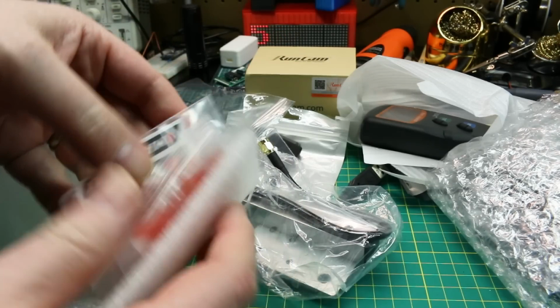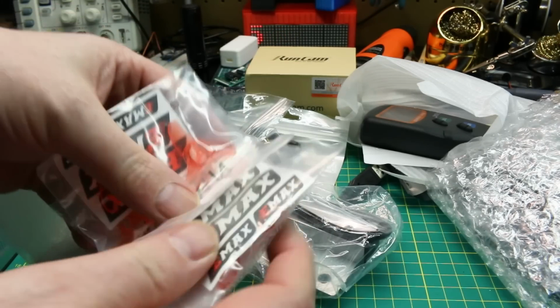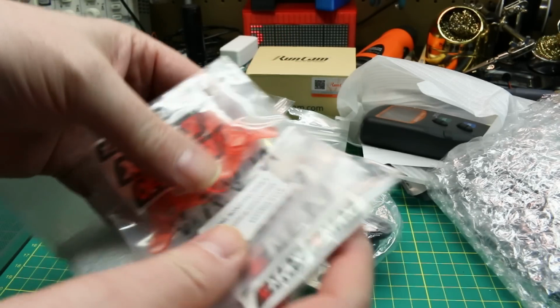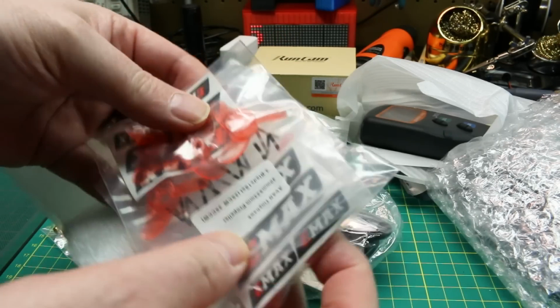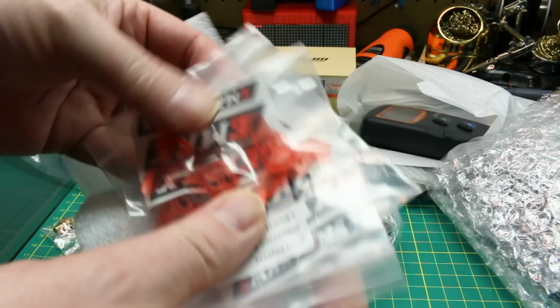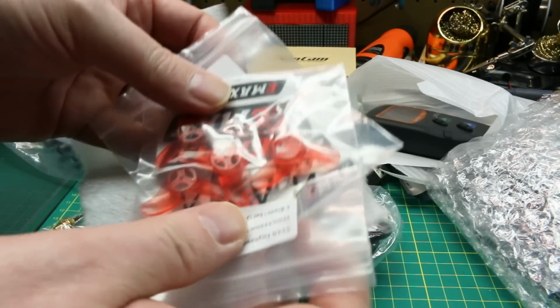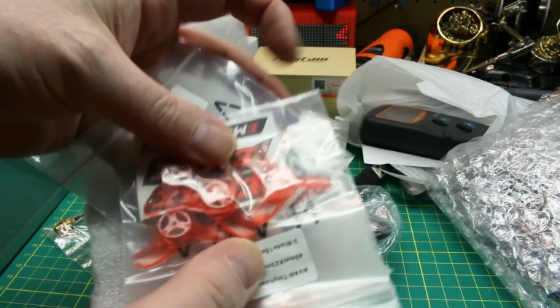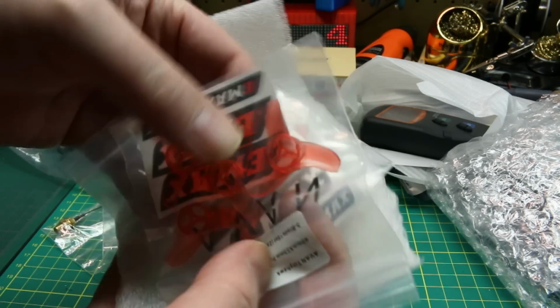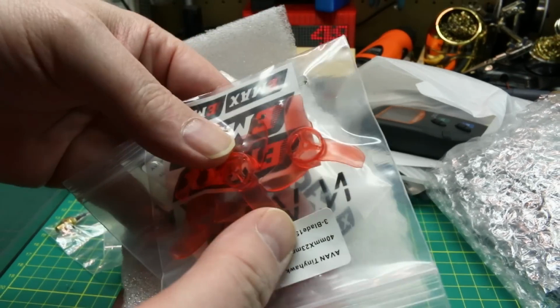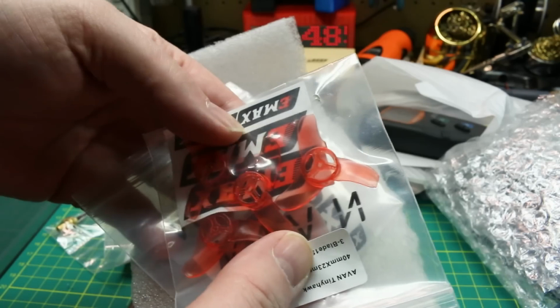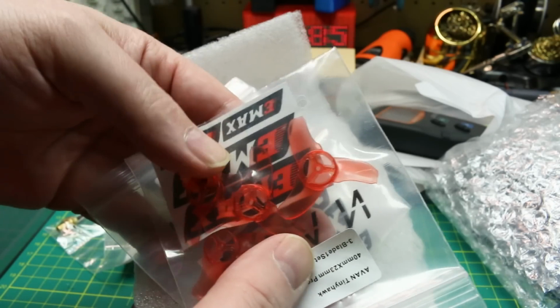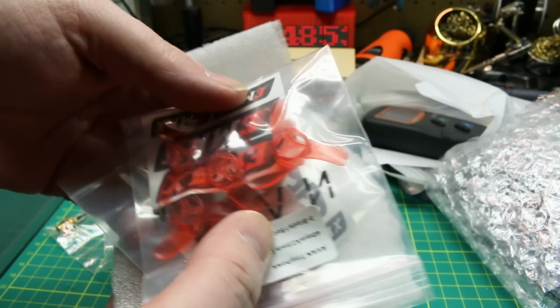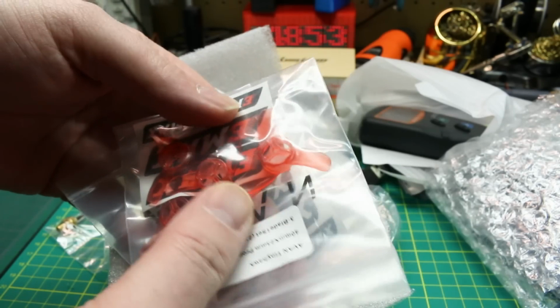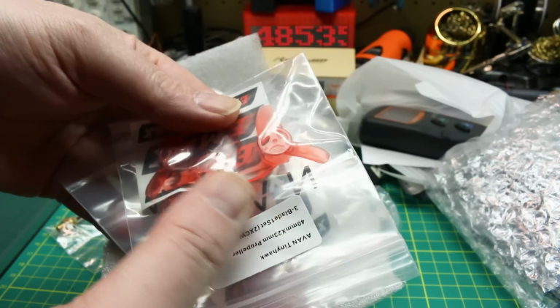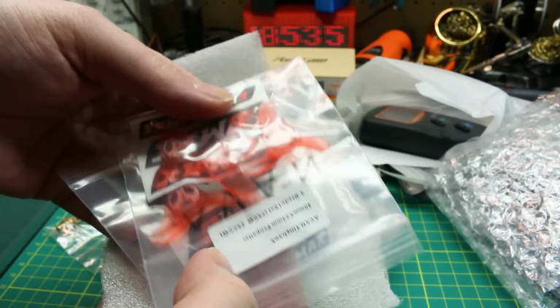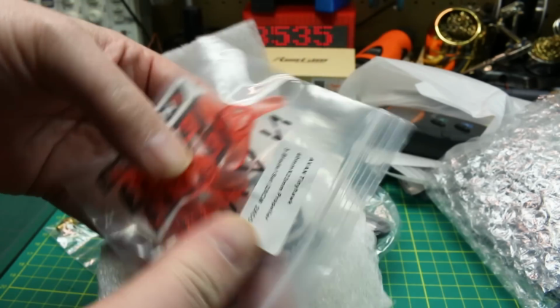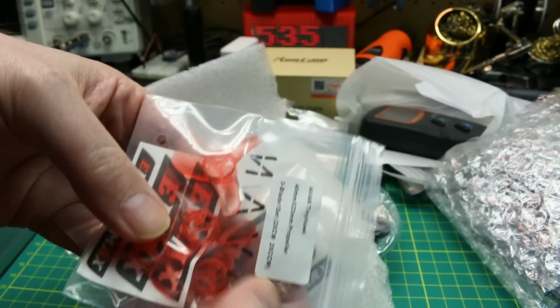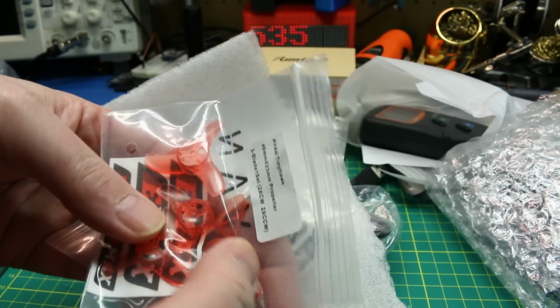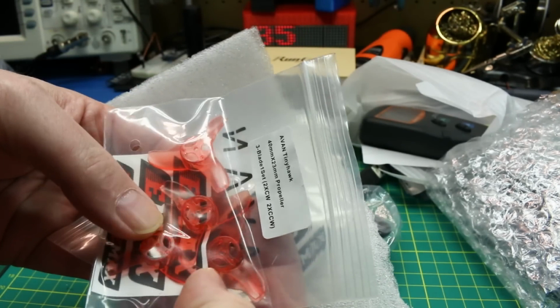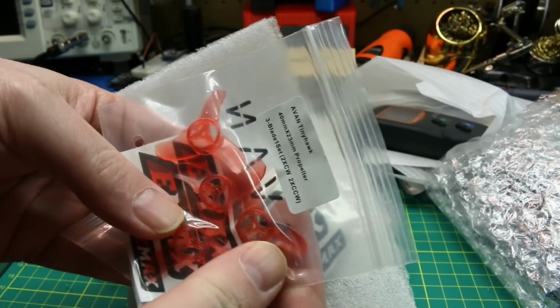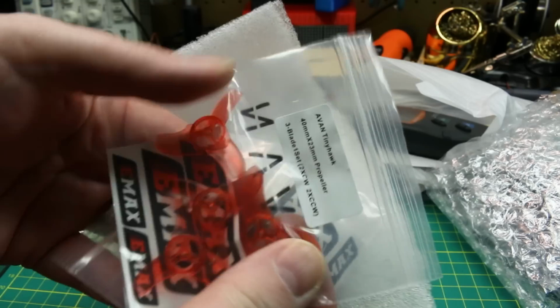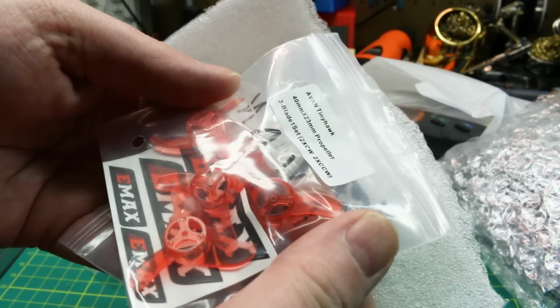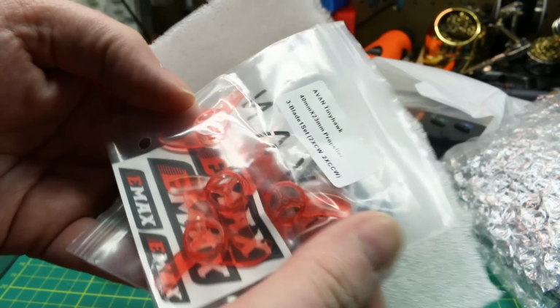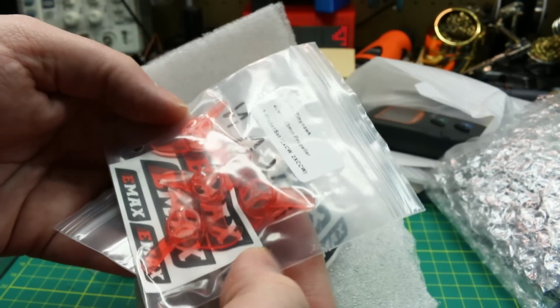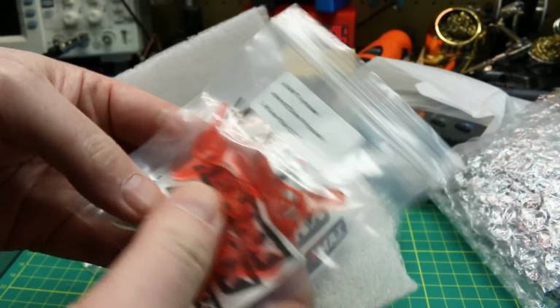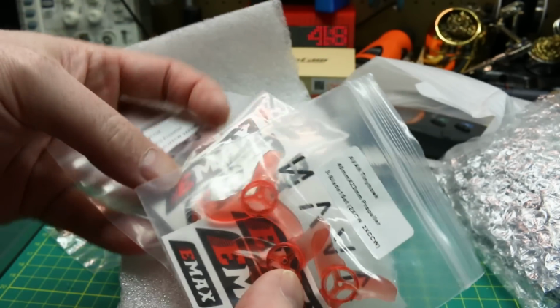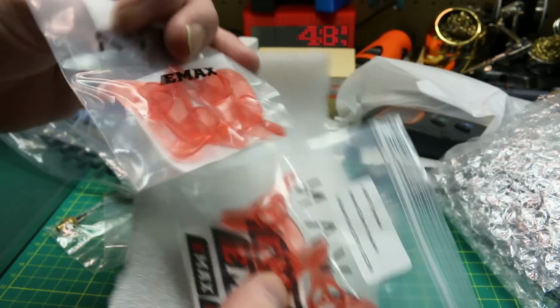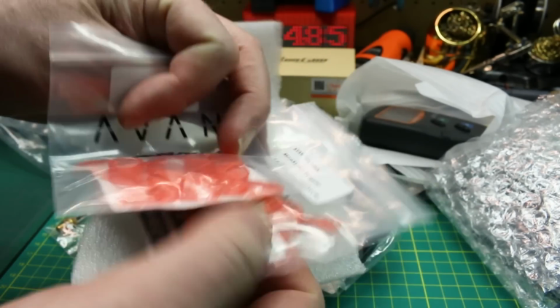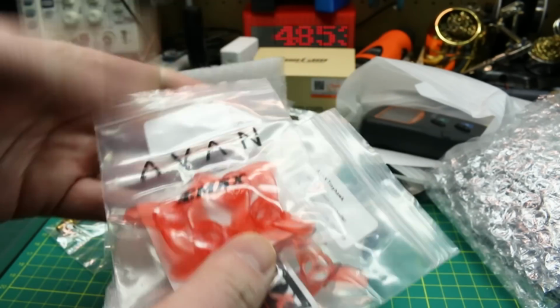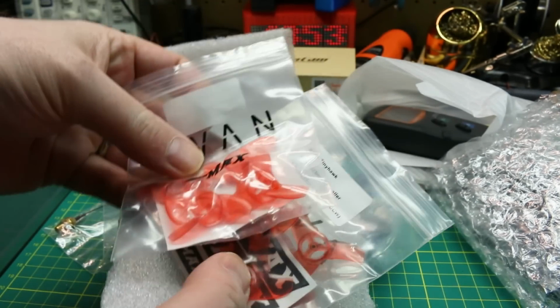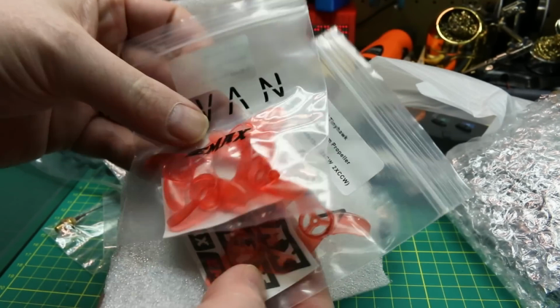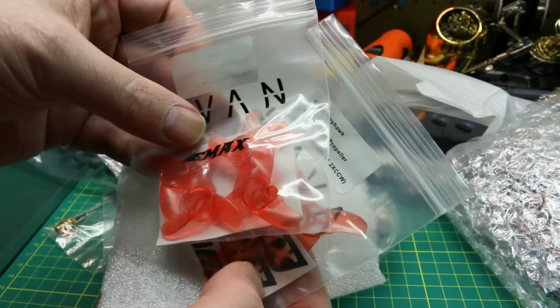Next out of the package, some quadcopter stuff — just some props, some Emax props for my Emax Tiny Hawk. It doesn't come with spare props and I haven't broken any yet, but I ordered some spares just from eBay.